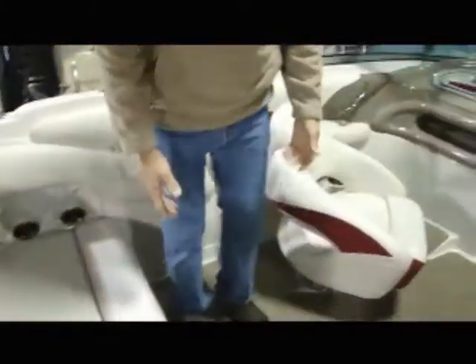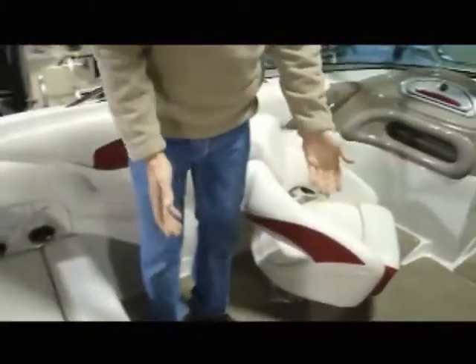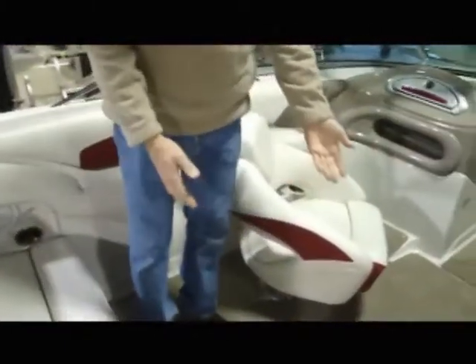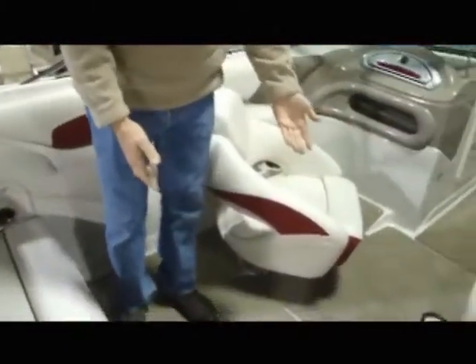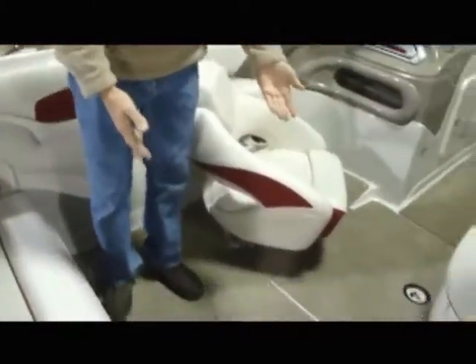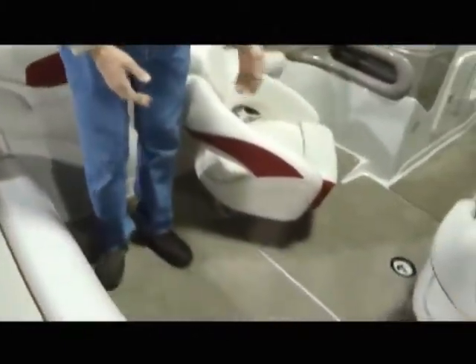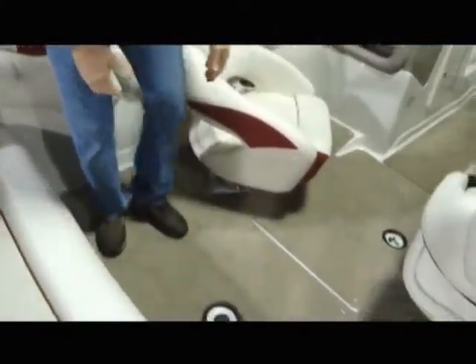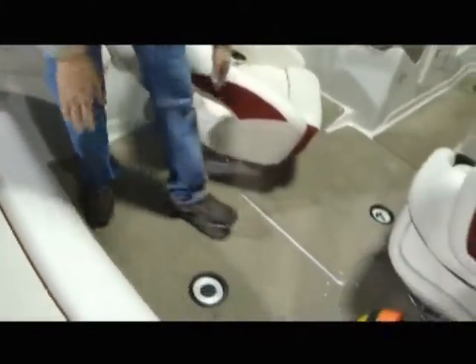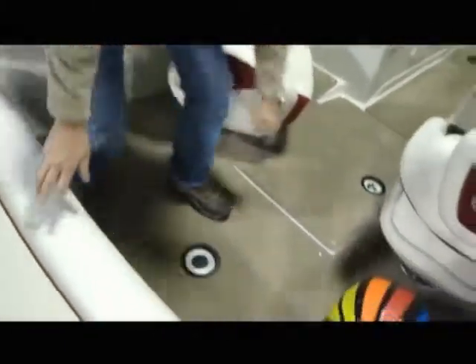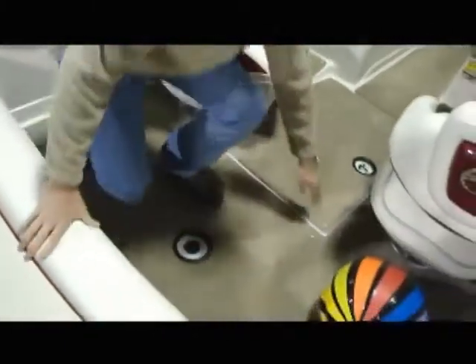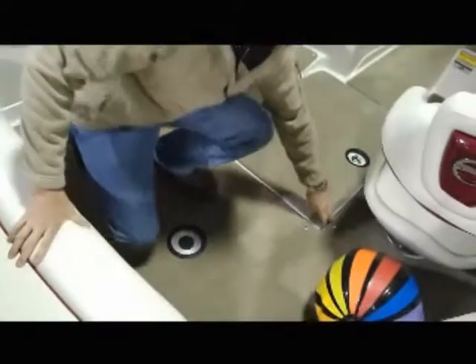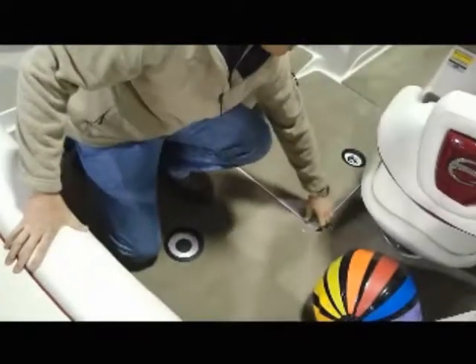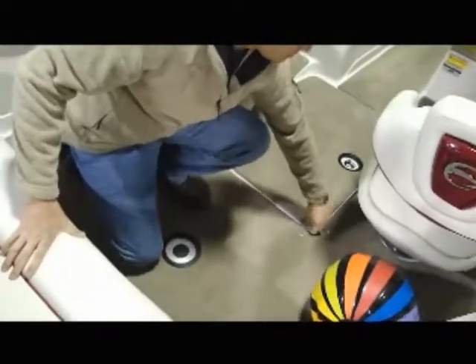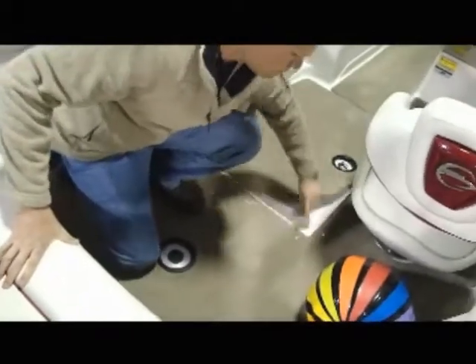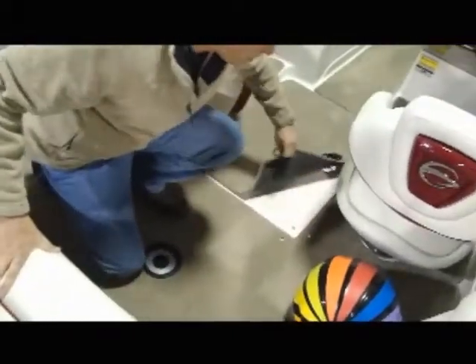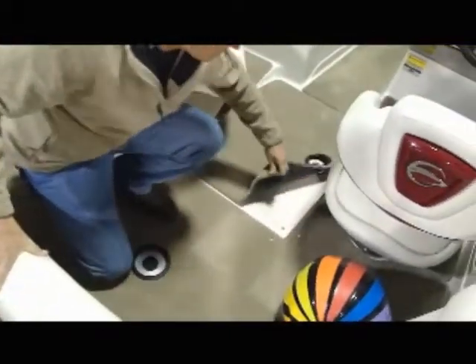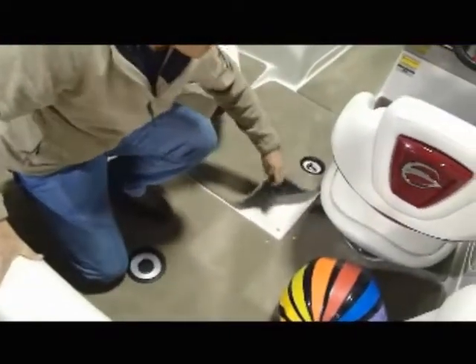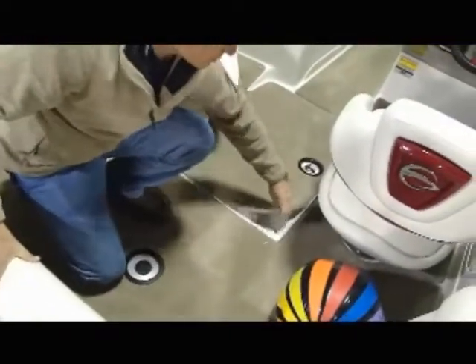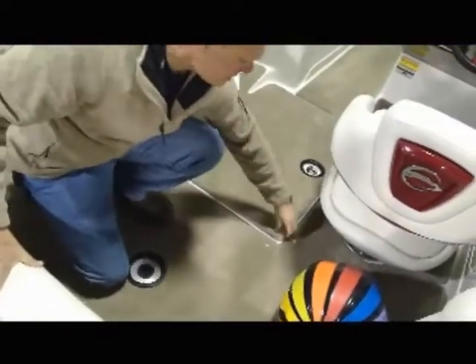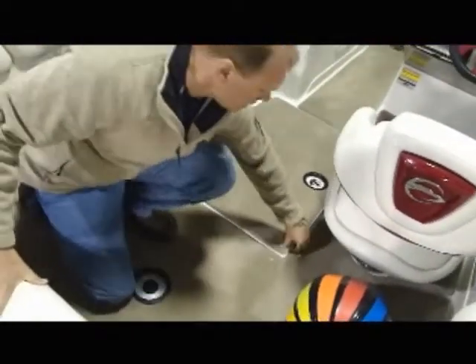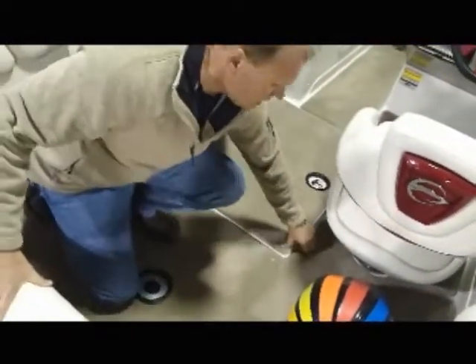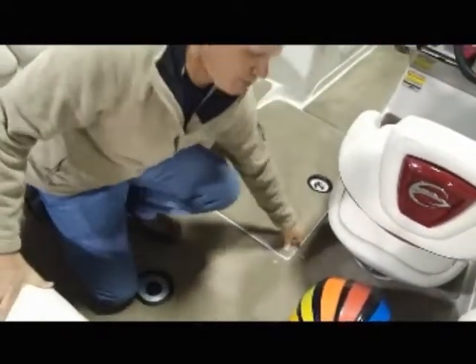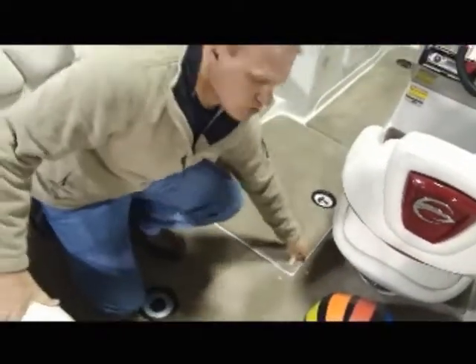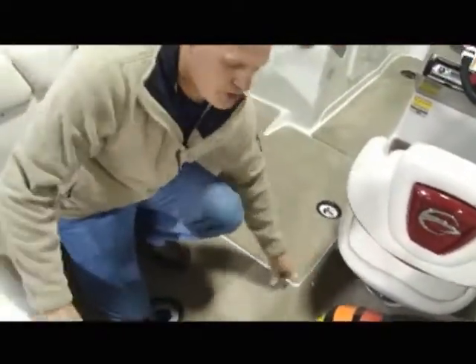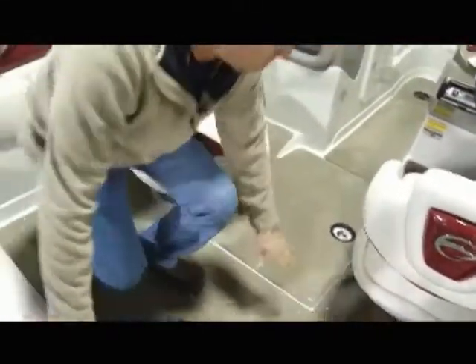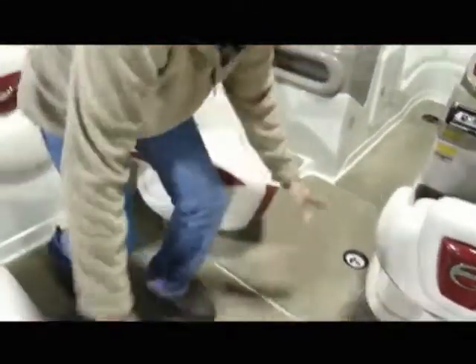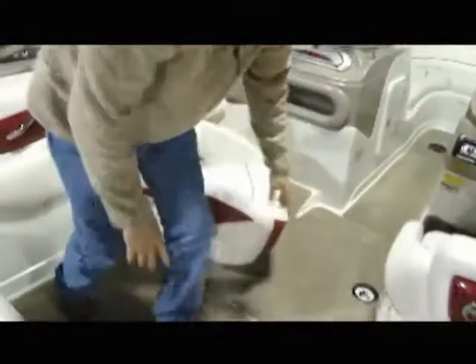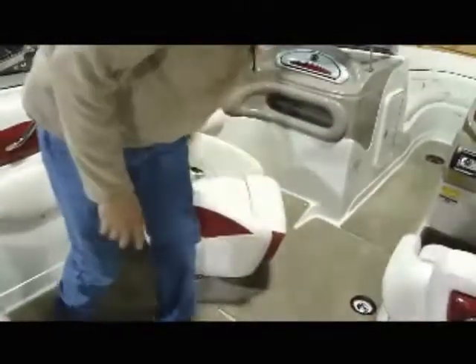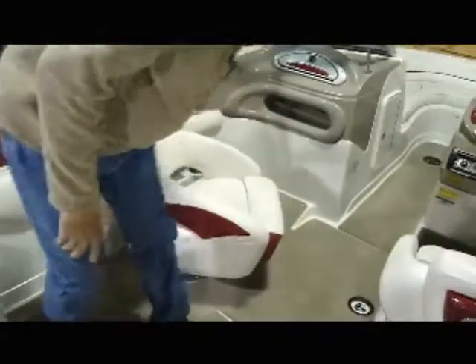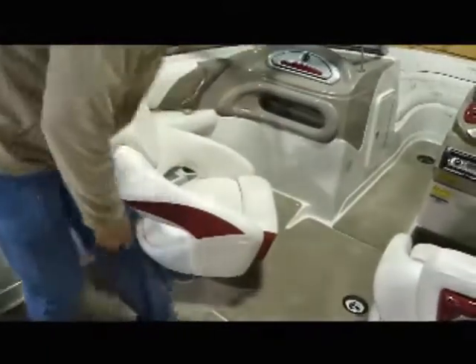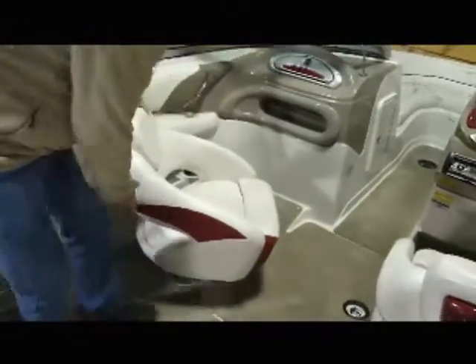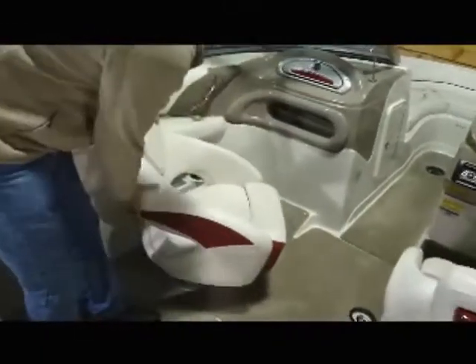This boat is equipped with snap-out carpet. This carpet is easily removed with non-skid underneath so that you can clean the floor and clean the carpets.